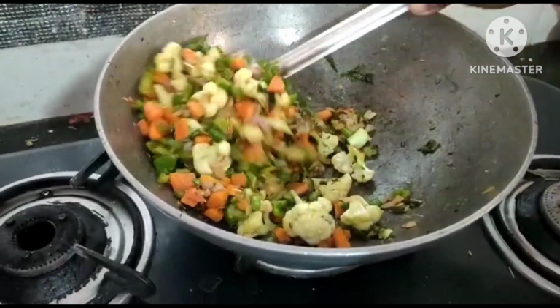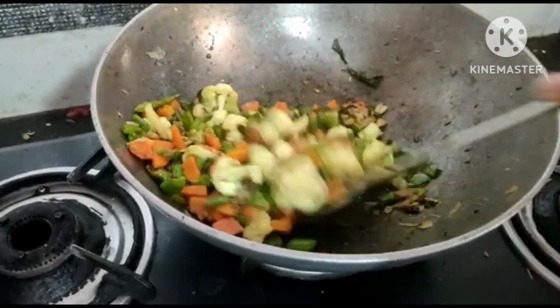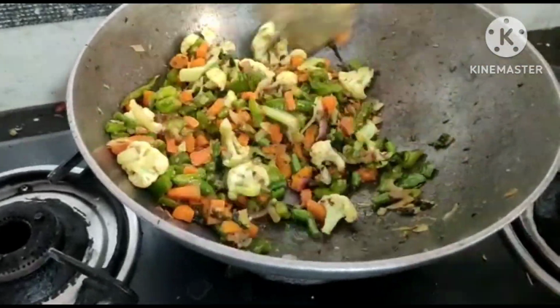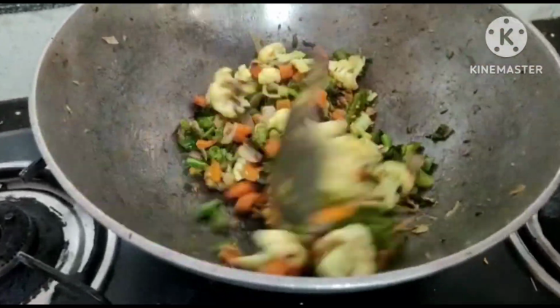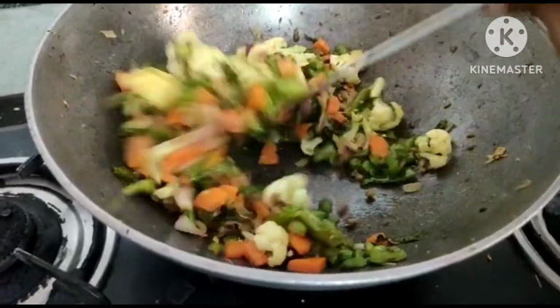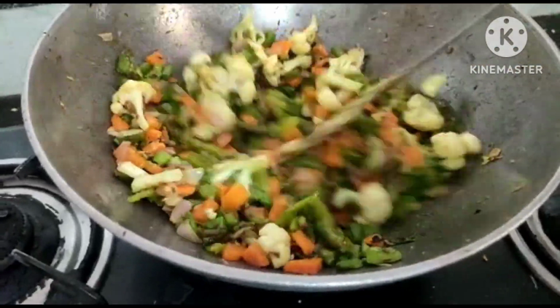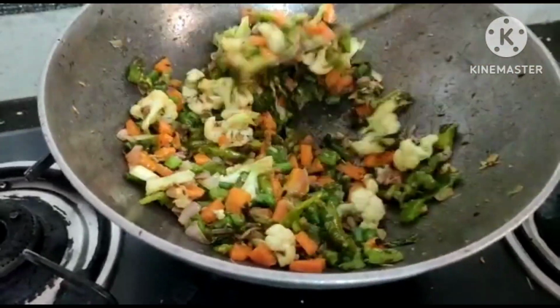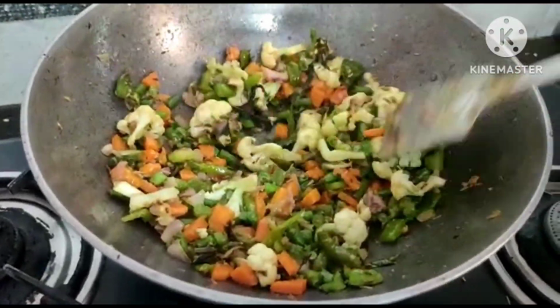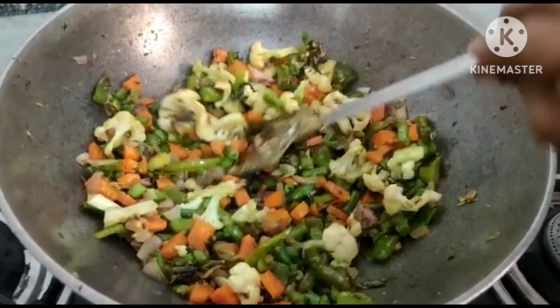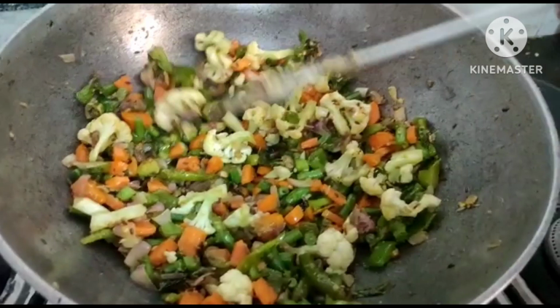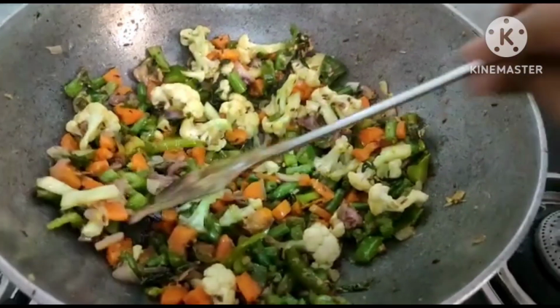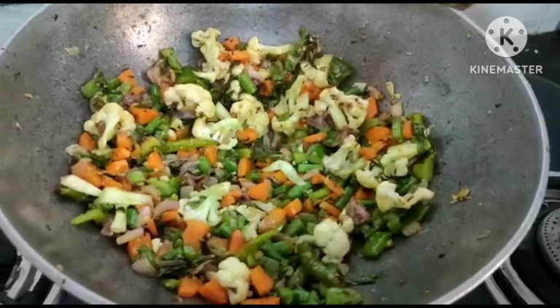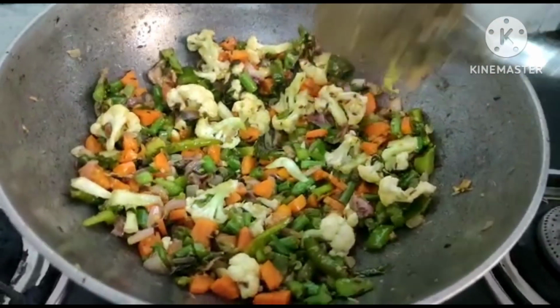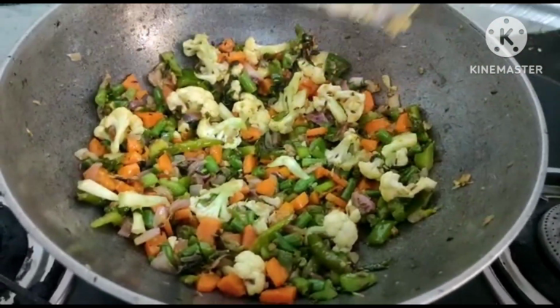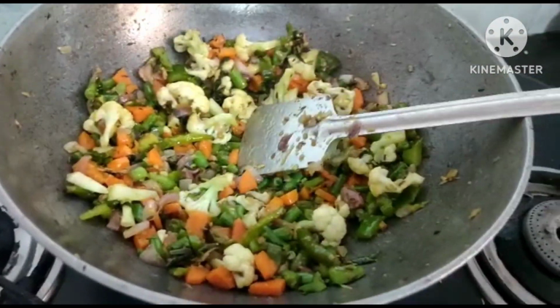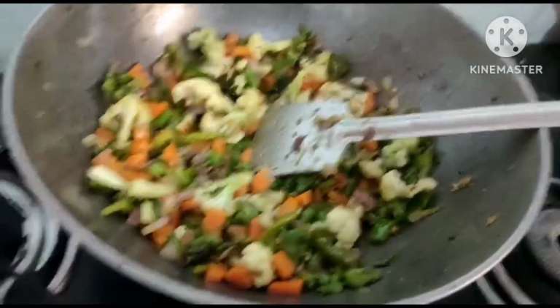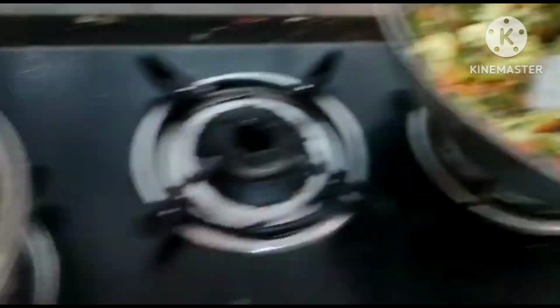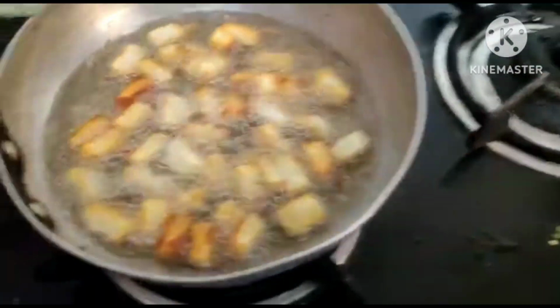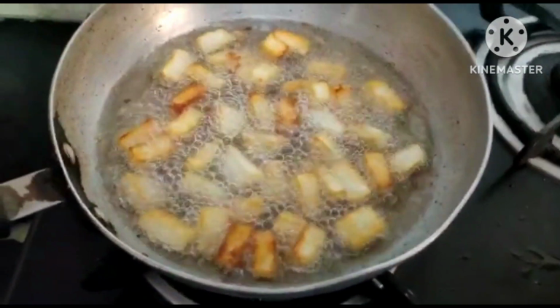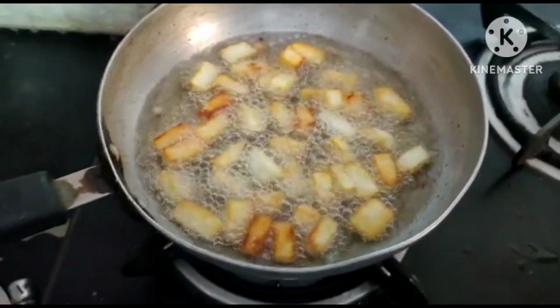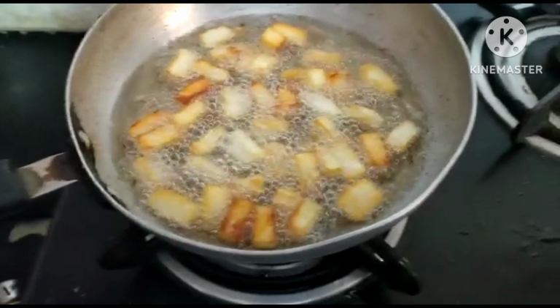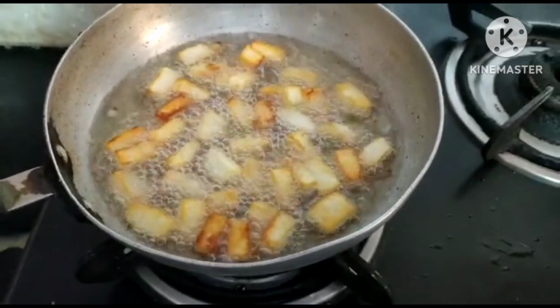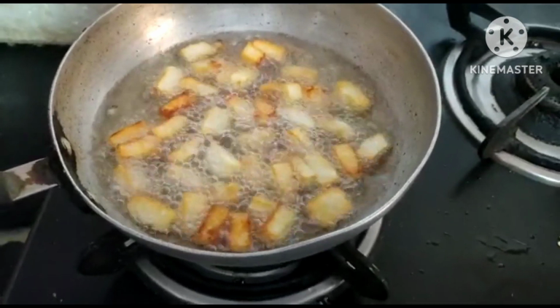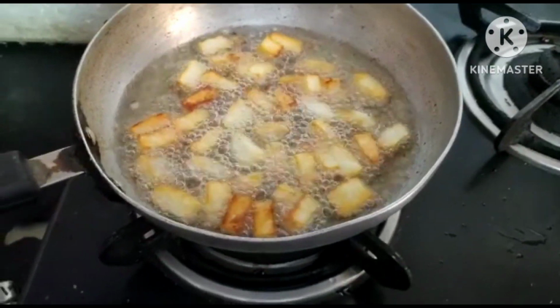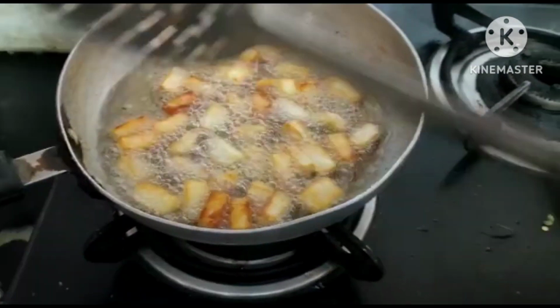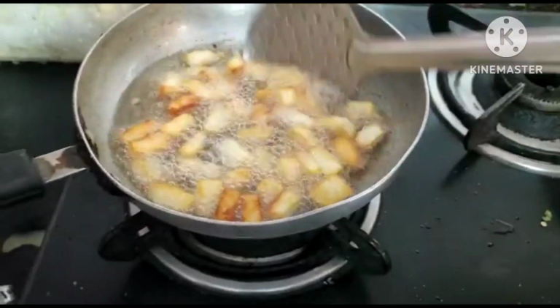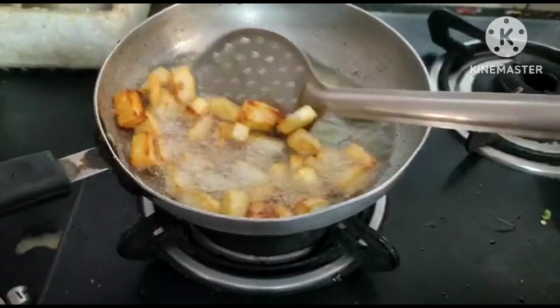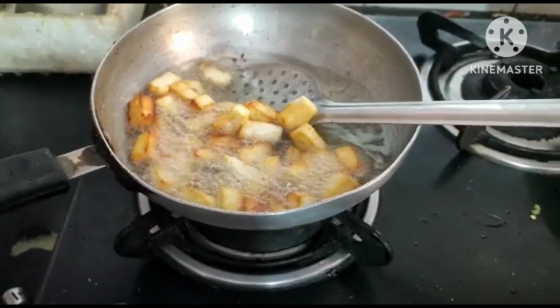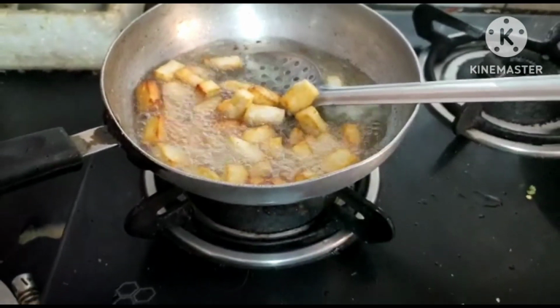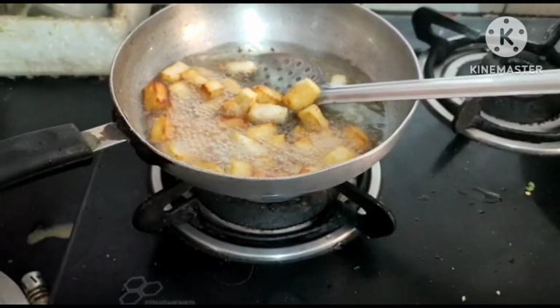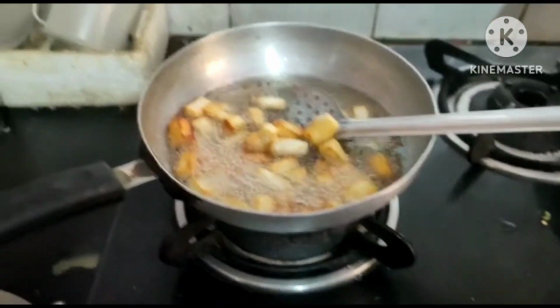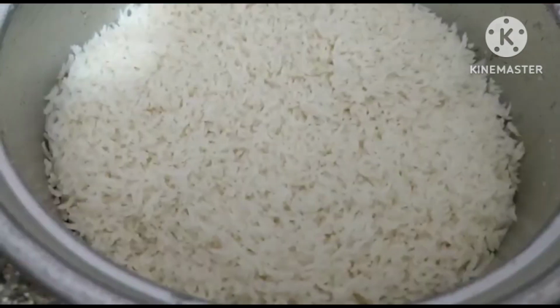I am going to fry the vegetables. I am going to fry the chicken. I am going to fry the rice. The rice is ready.